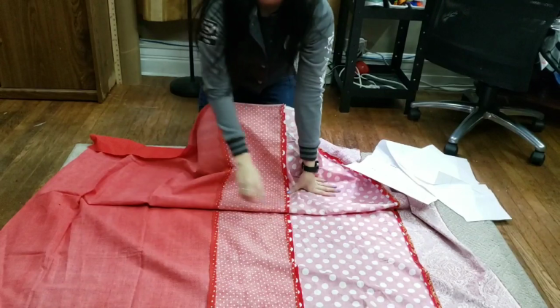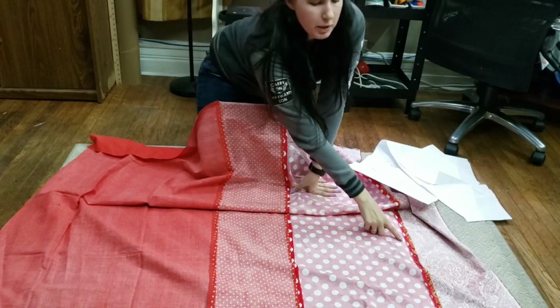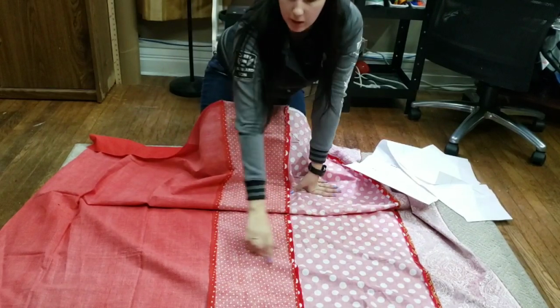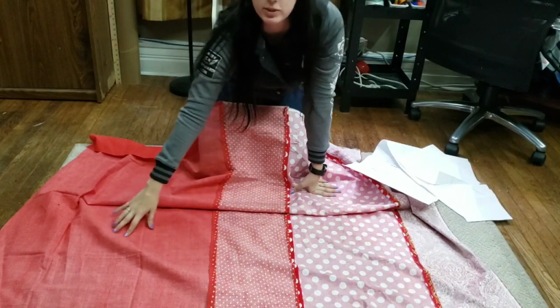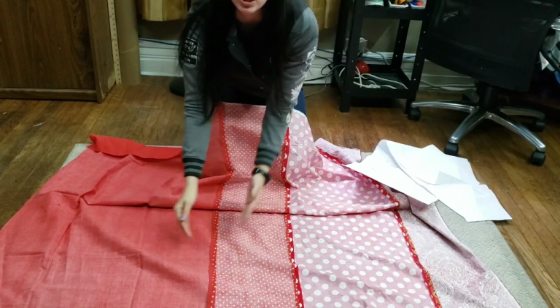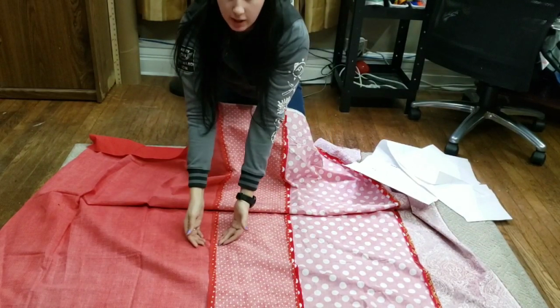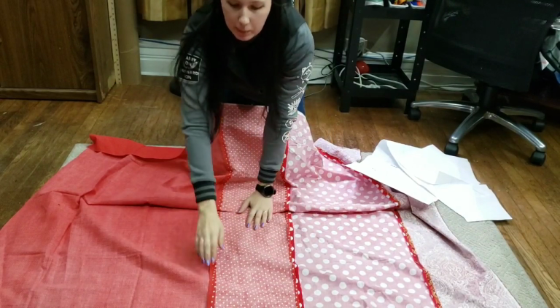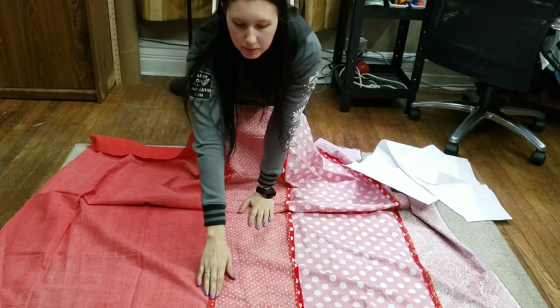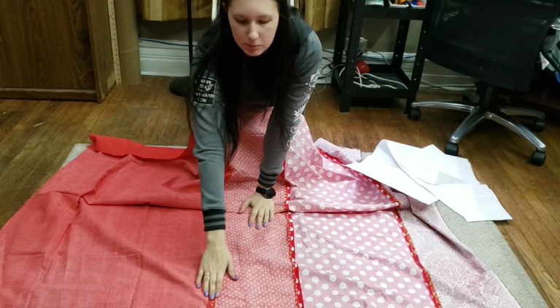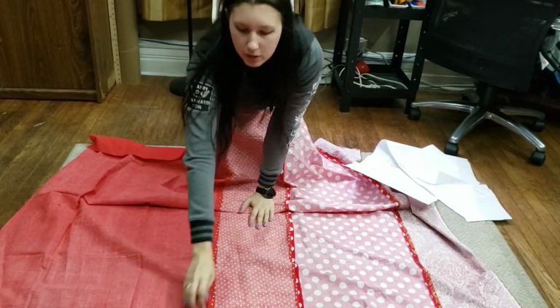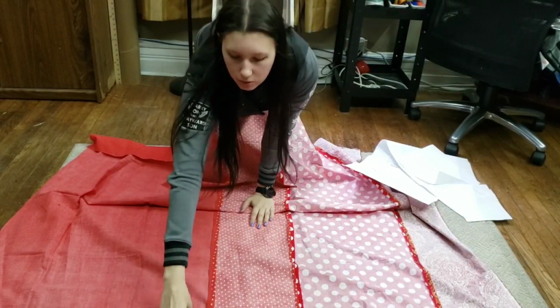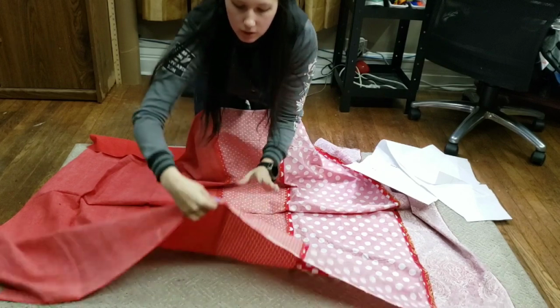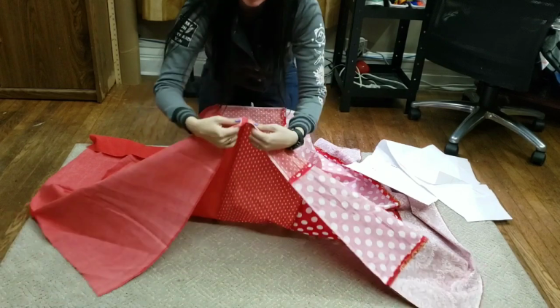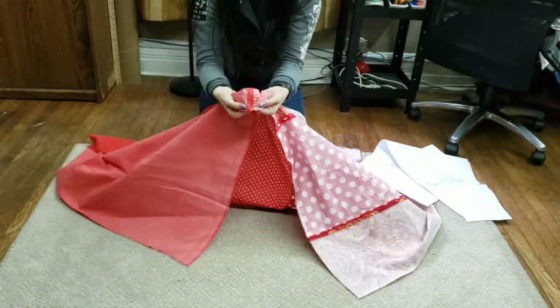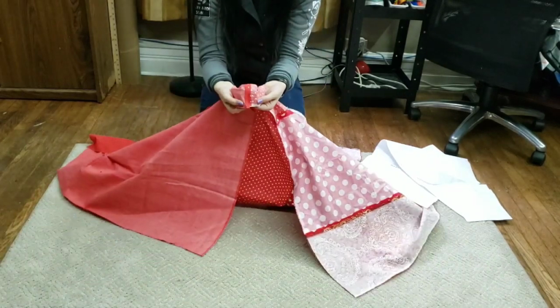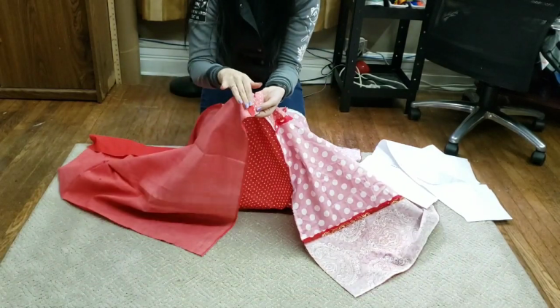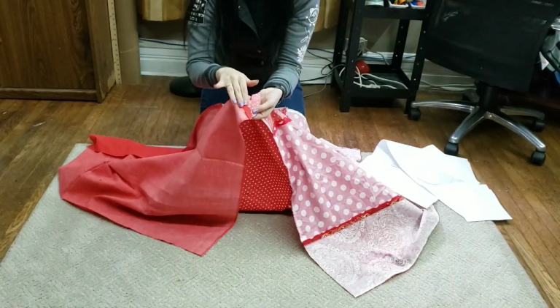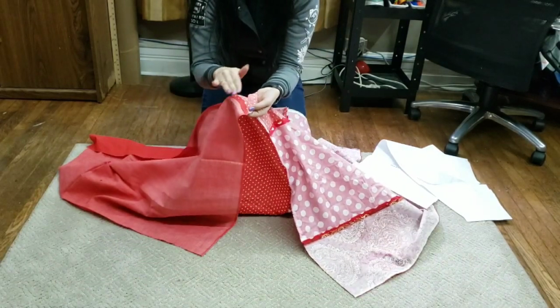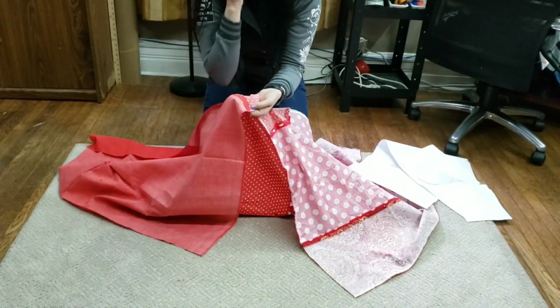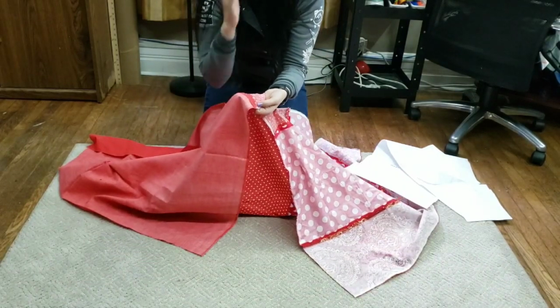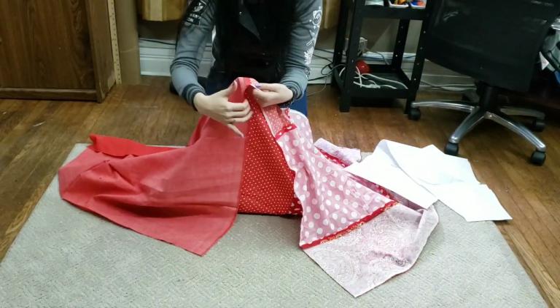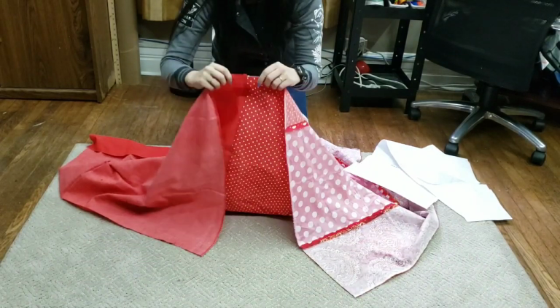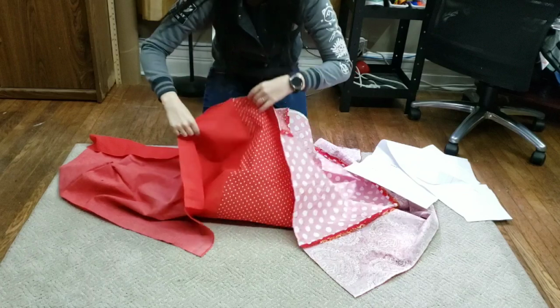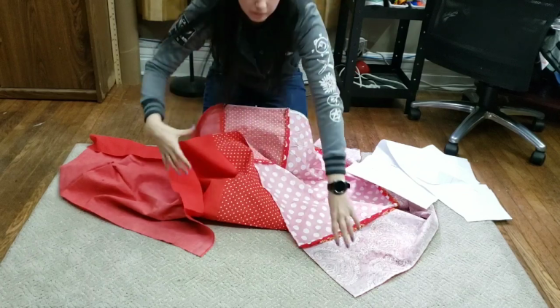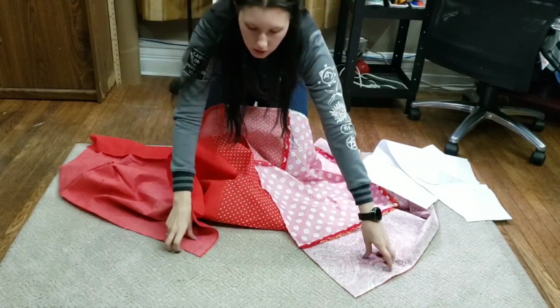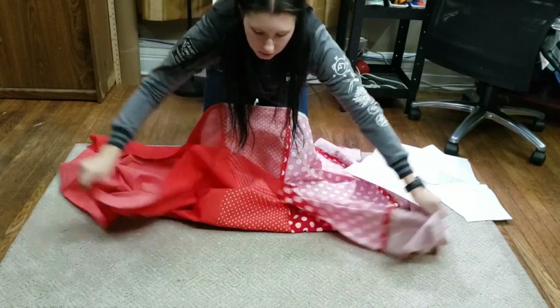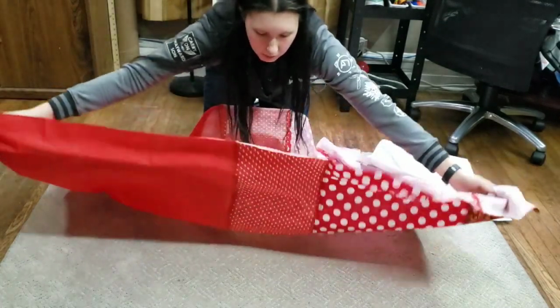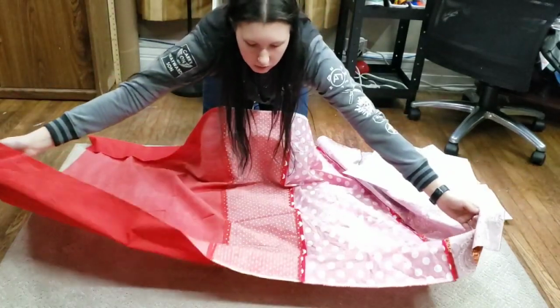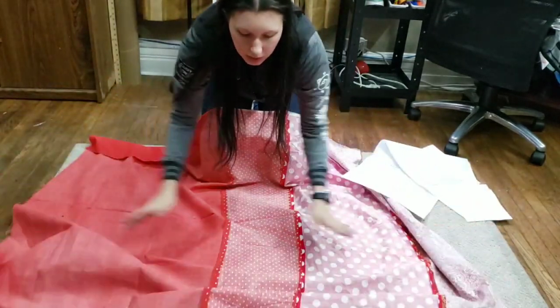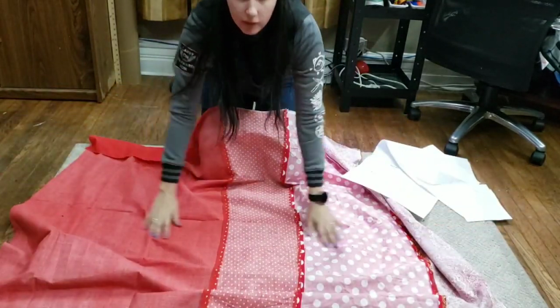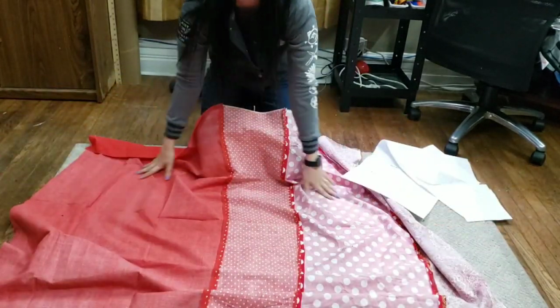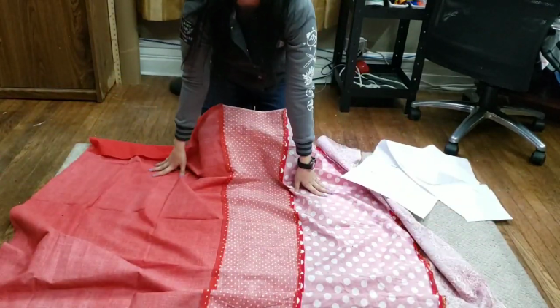So here's my fabric. I've stitched it all together, and I pressed my seams open. They're just pressed open. It's going to help with the sewing a little more once you press them open. So the next thing we're going to do is we're going to get ready to cut our fabric out.